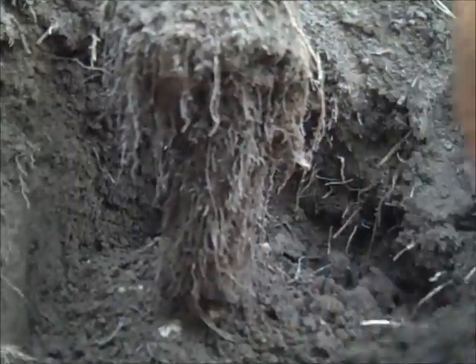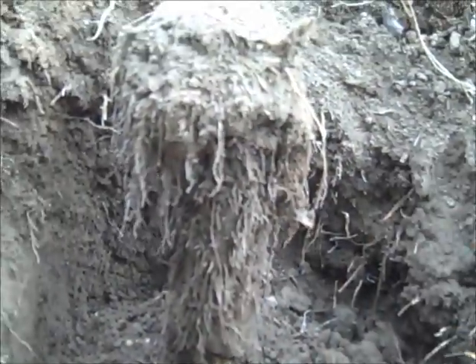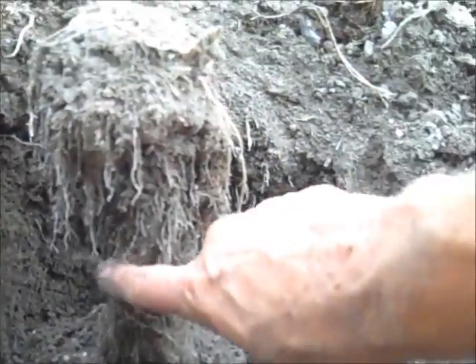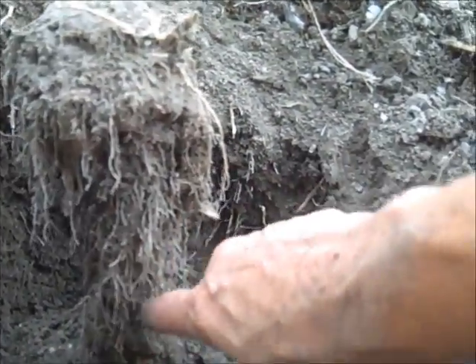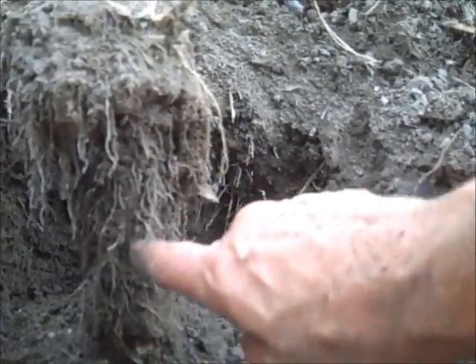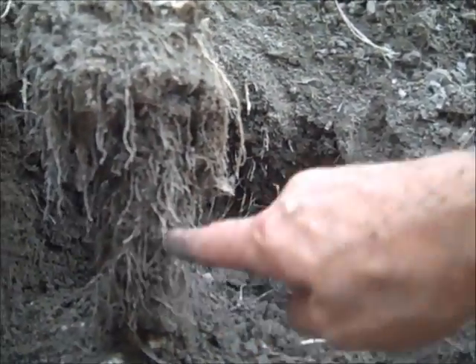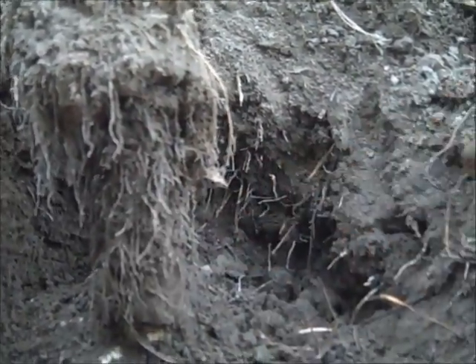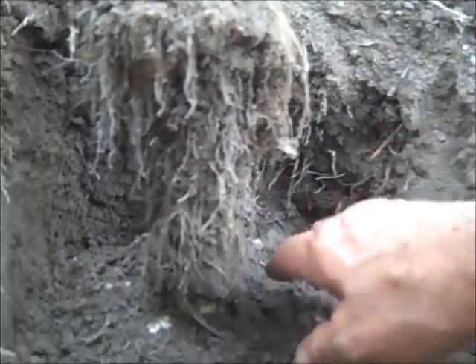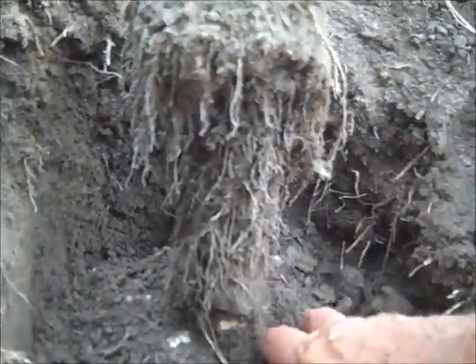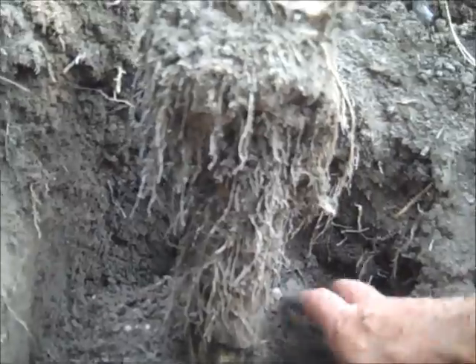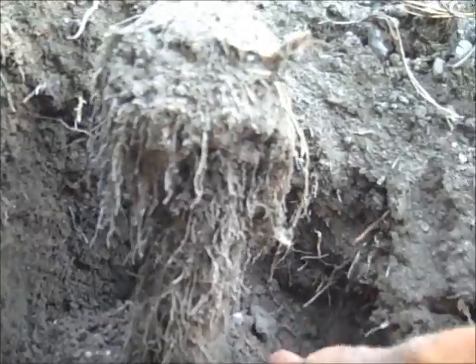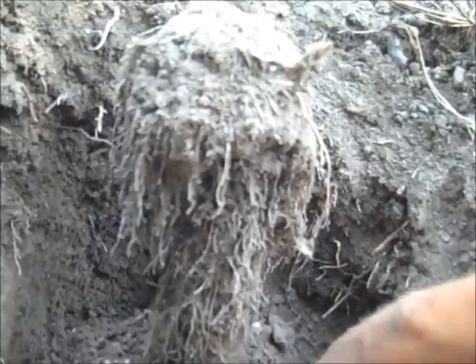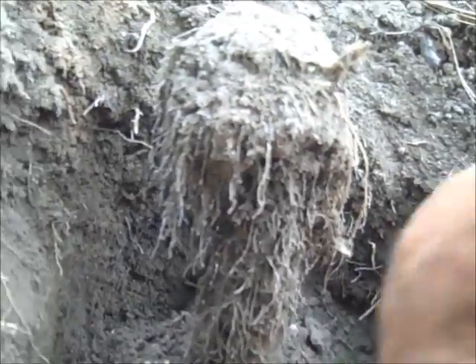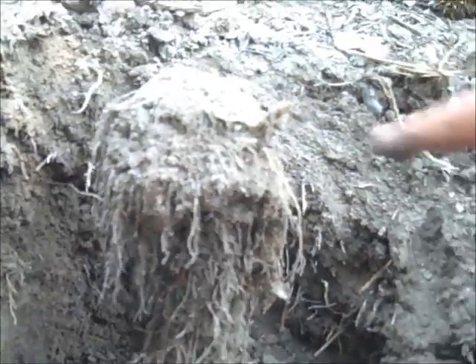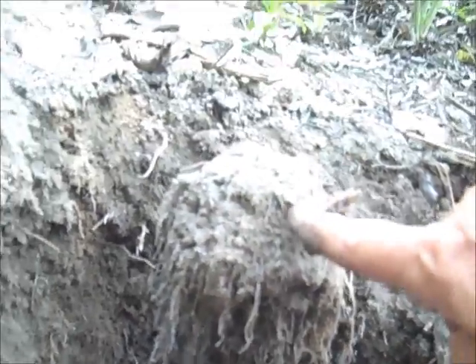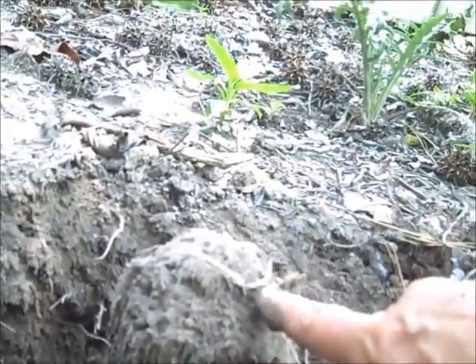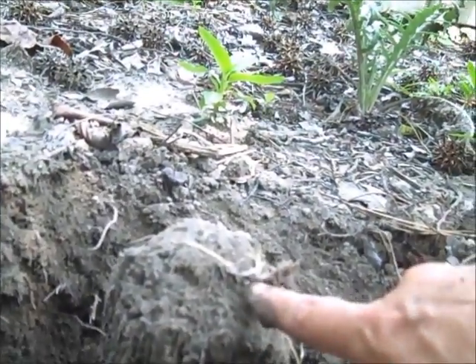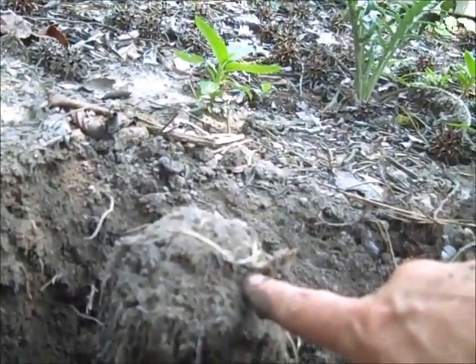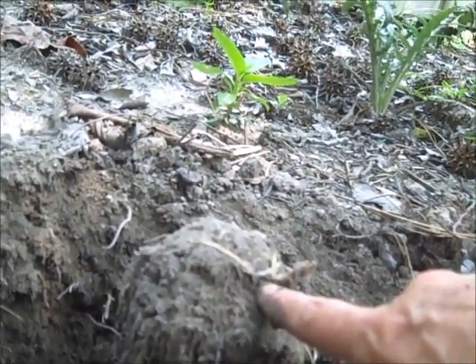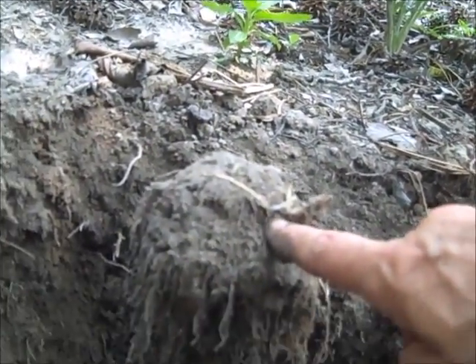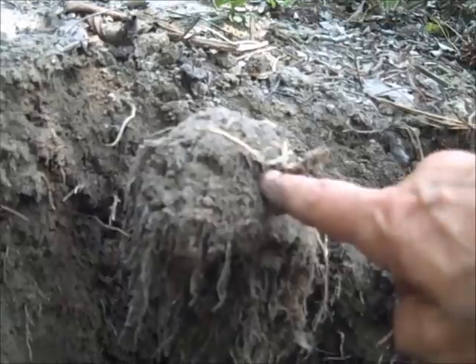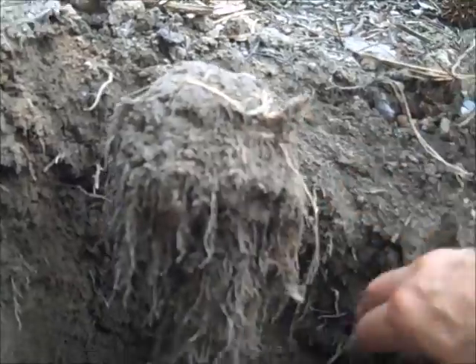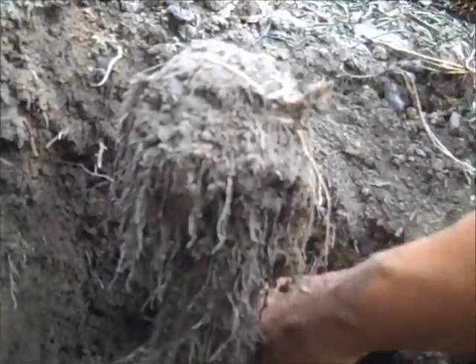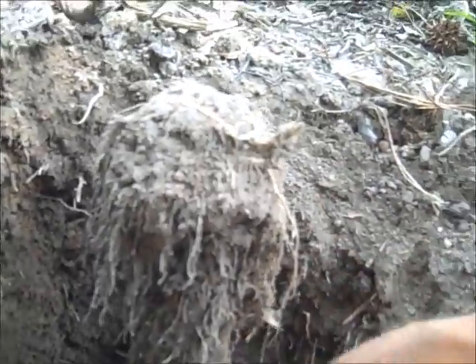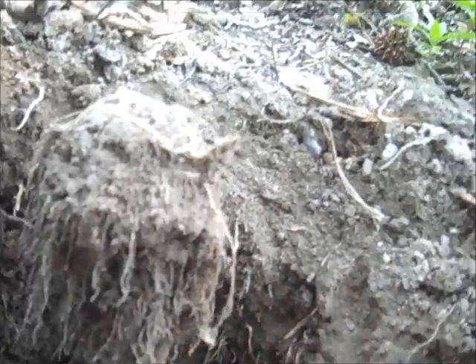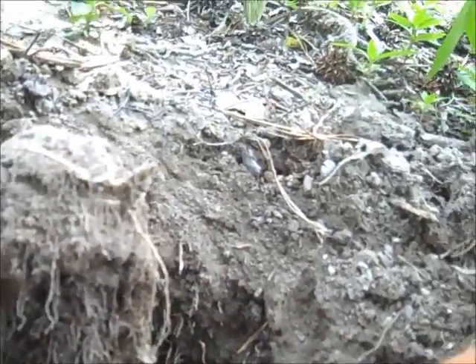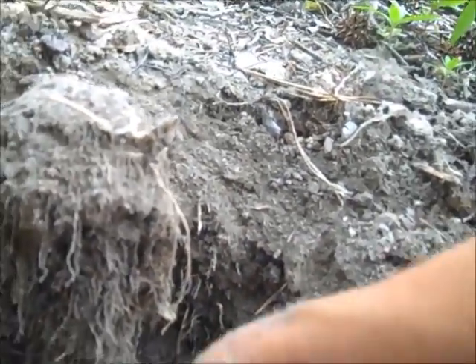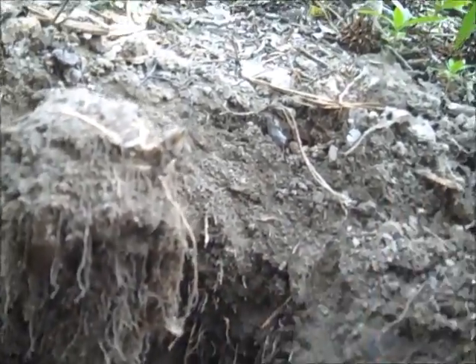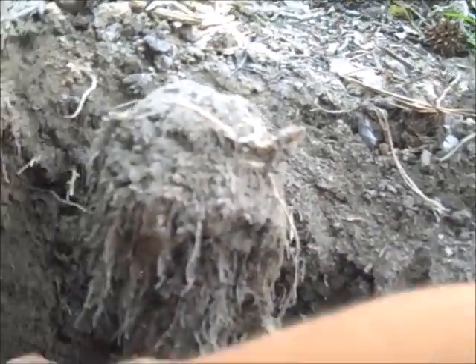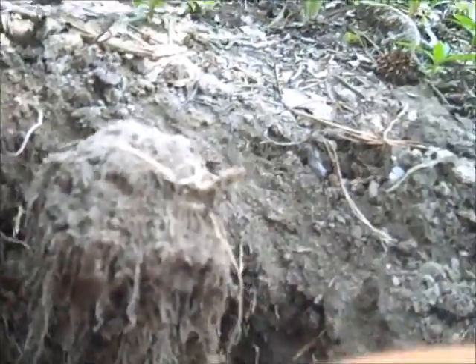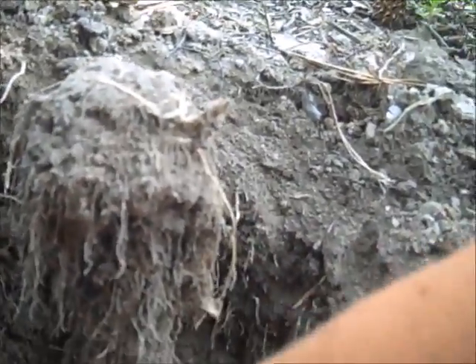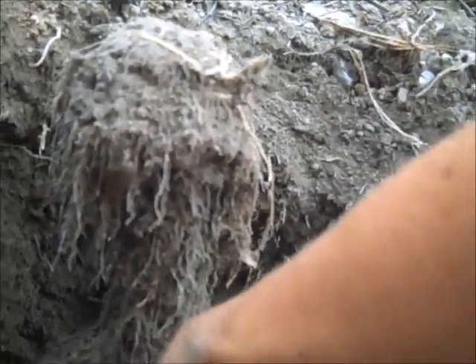It's kind of interesting how all the roots are forming up and down the stalk here, and a little bit of growth out of the top. So it's still living.